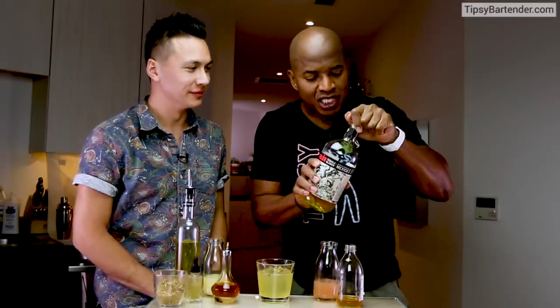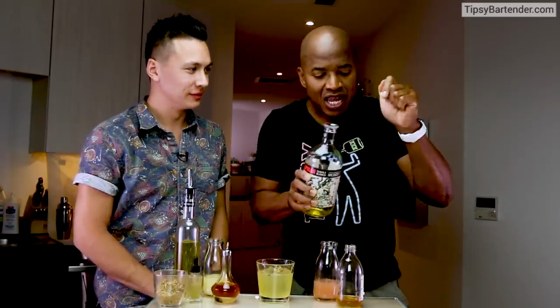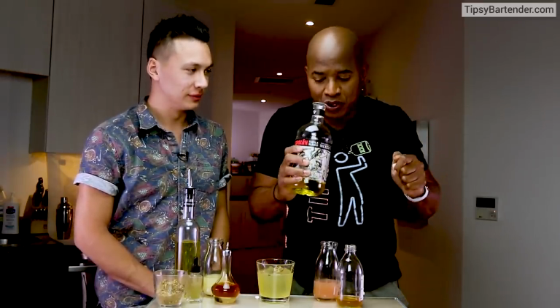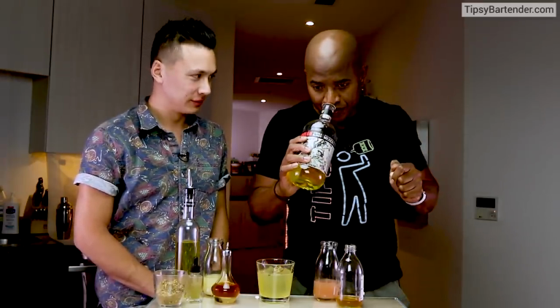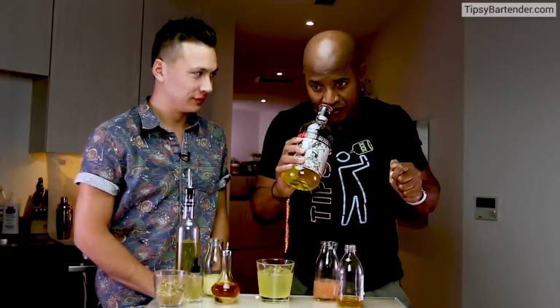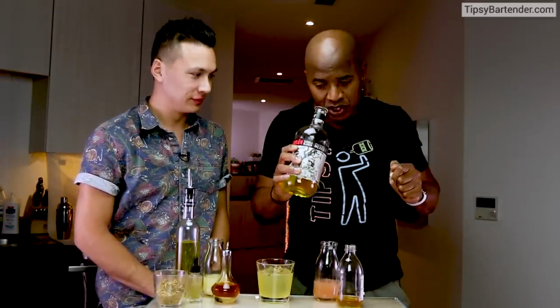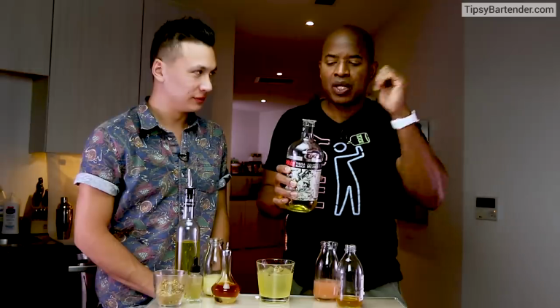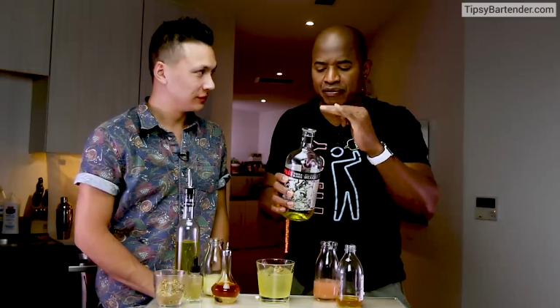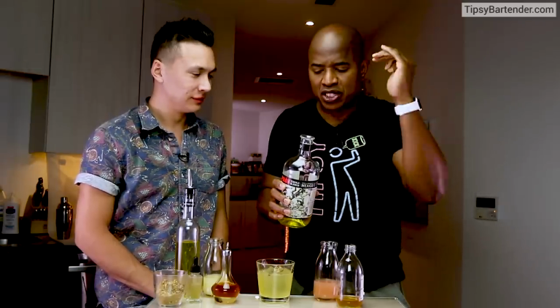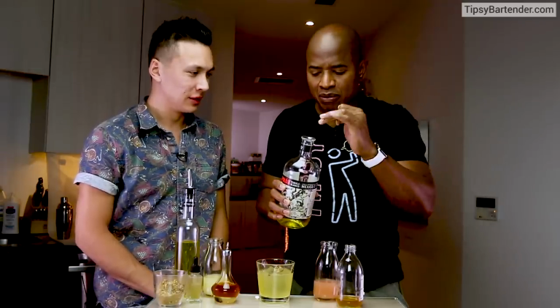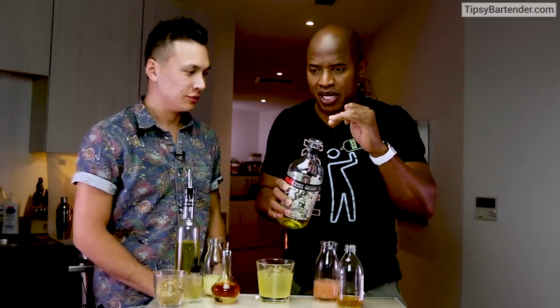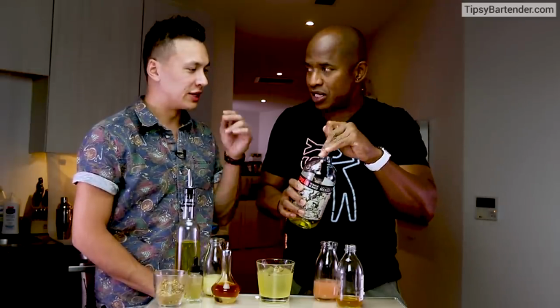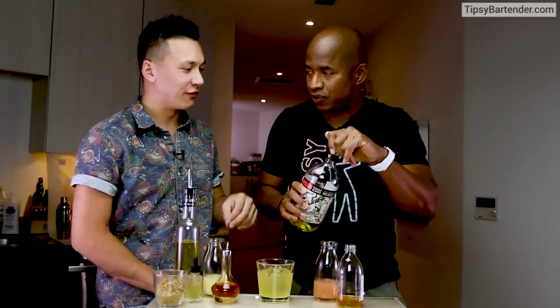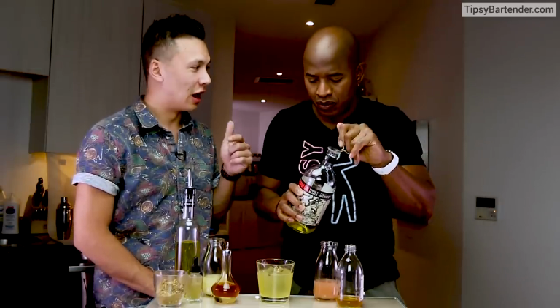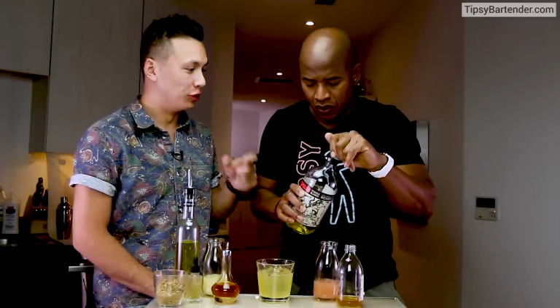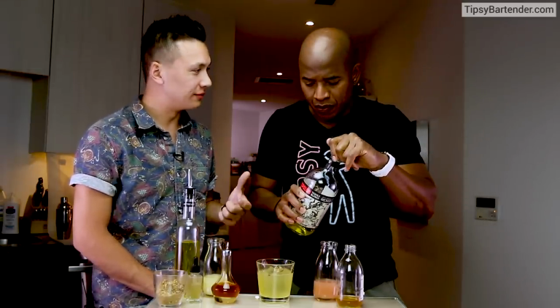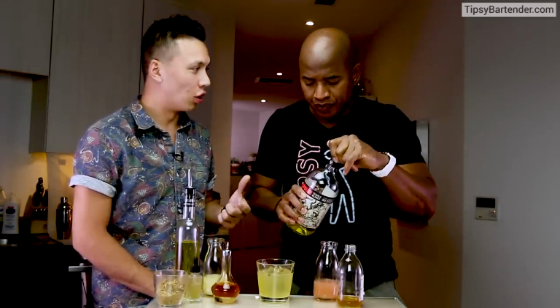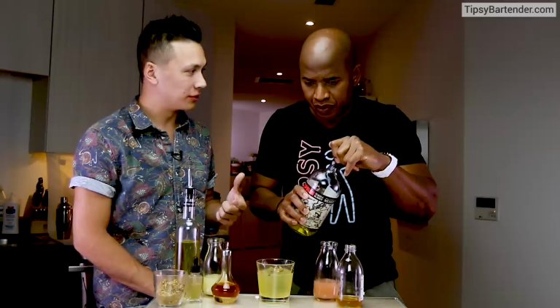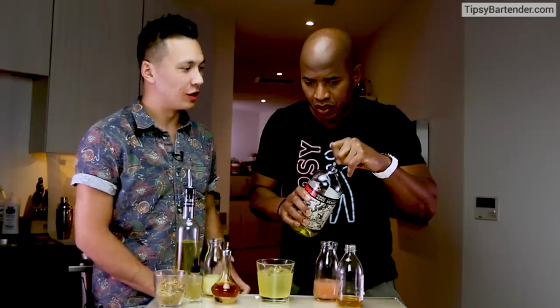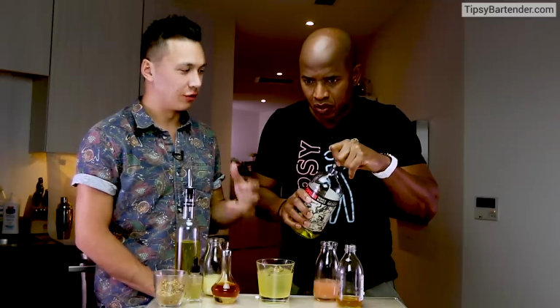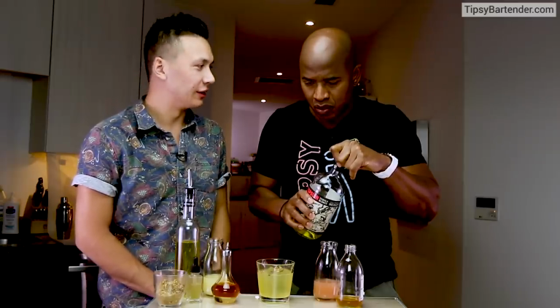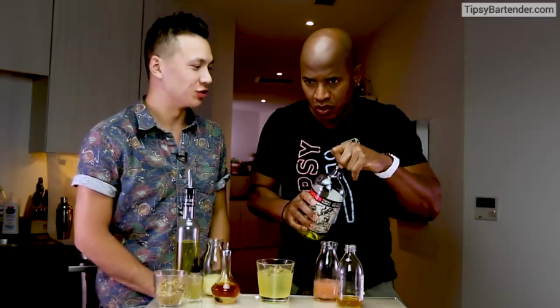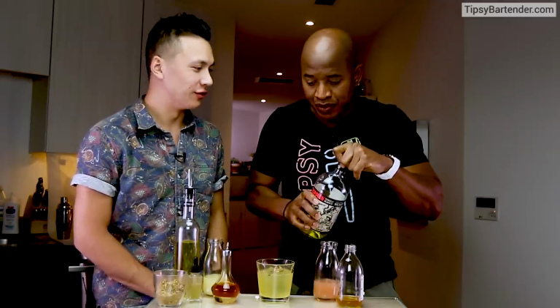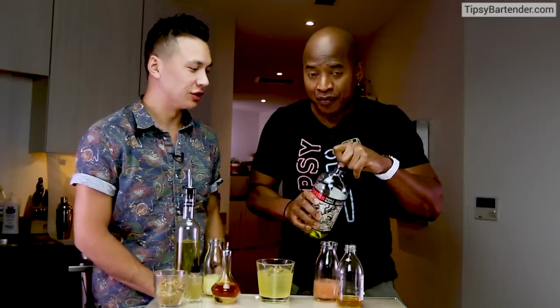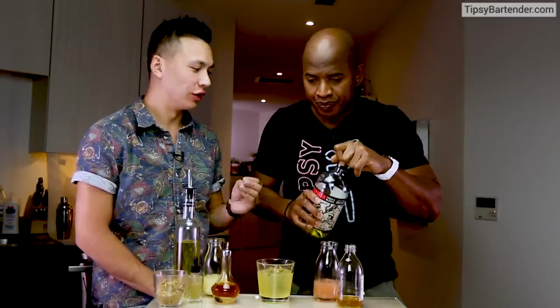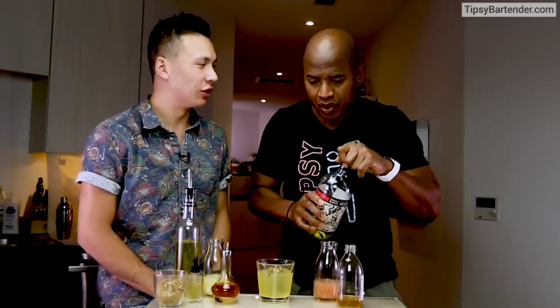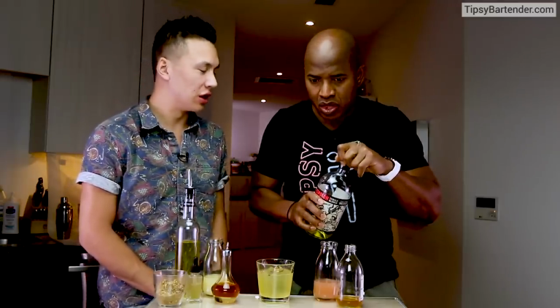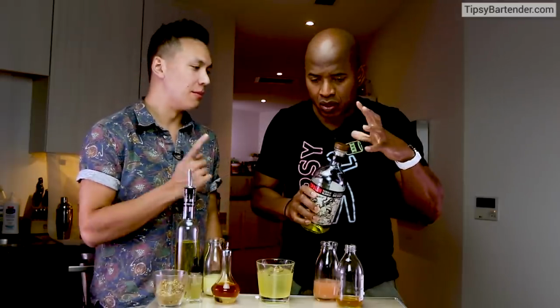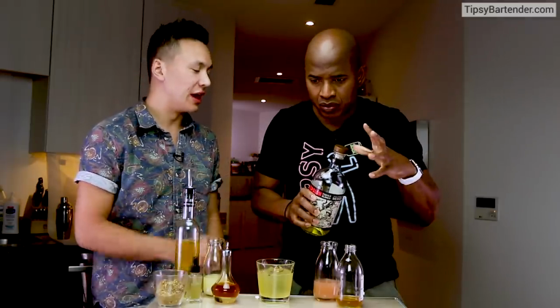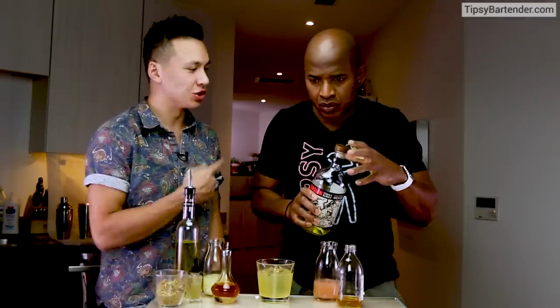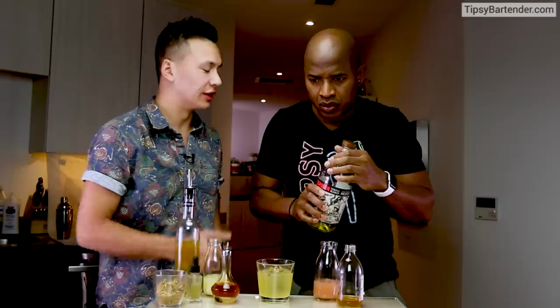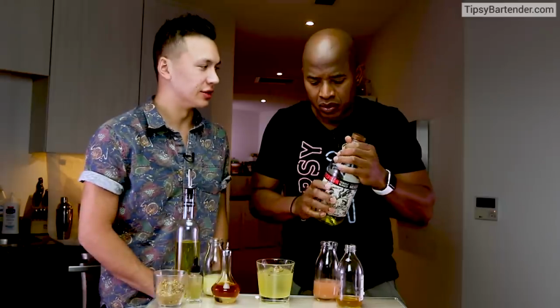Guess what — he infused this himself. So how'd you do that infusion? We take saffron and bloom it in warm water, so that way you get a really highly concentrated infusion — you get a really rich color as well — and then blend that tincture directly into the tequila.